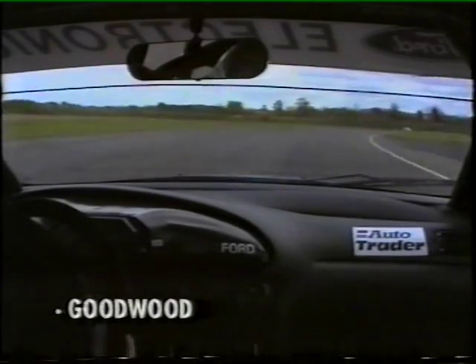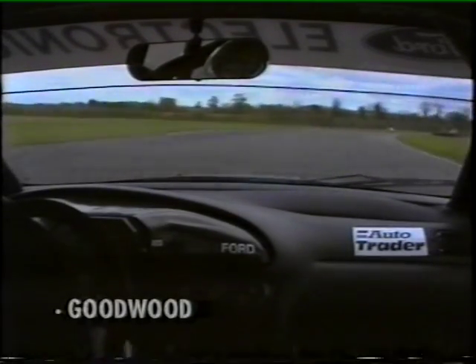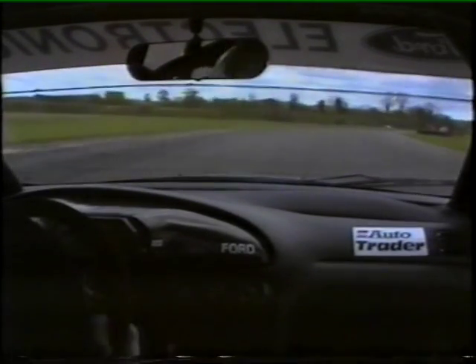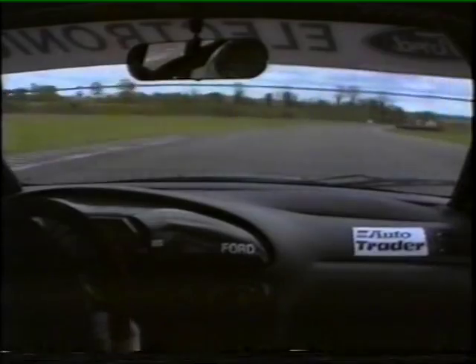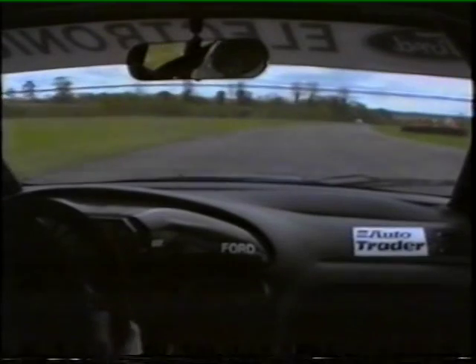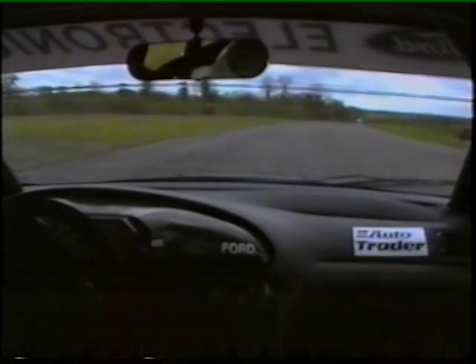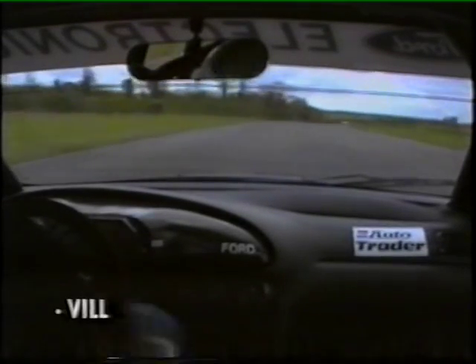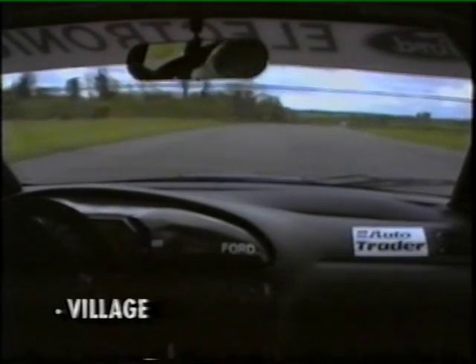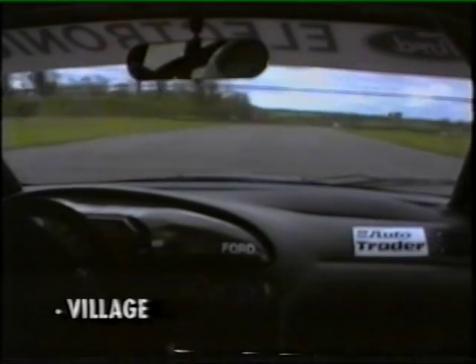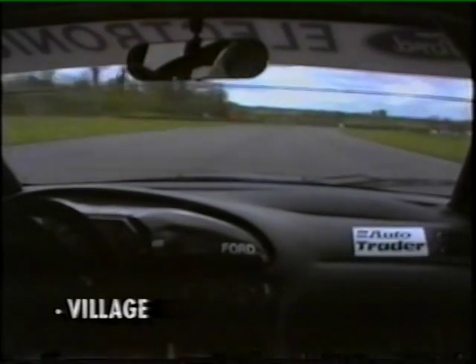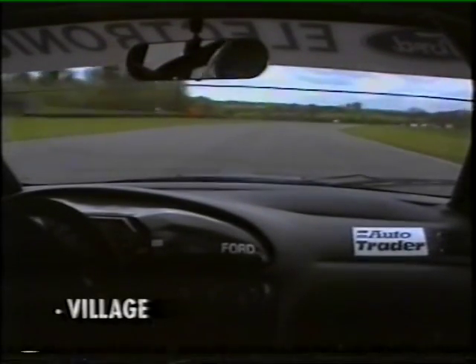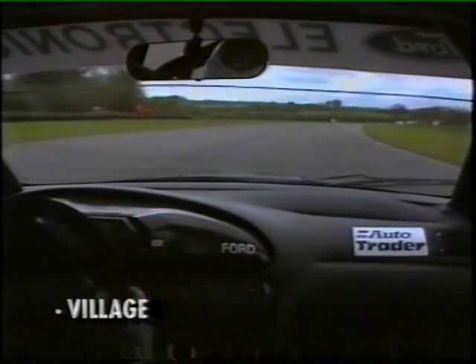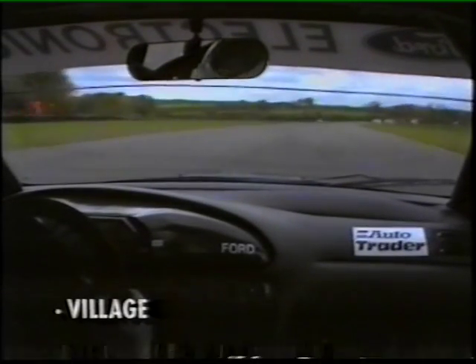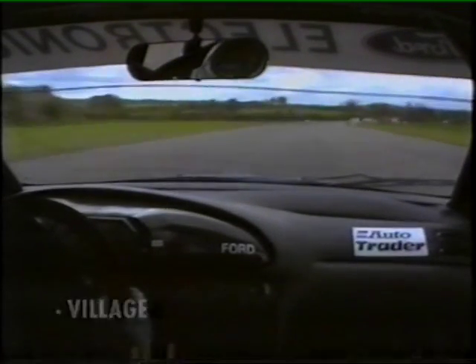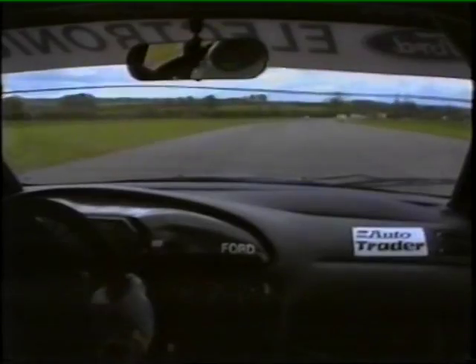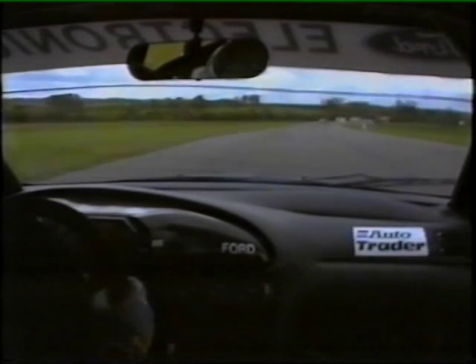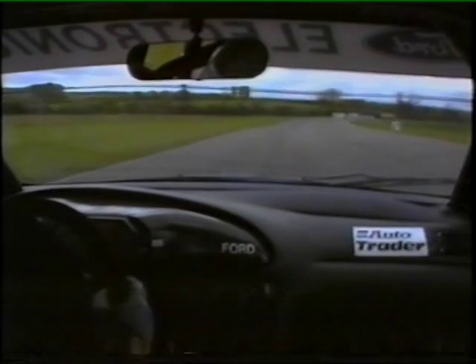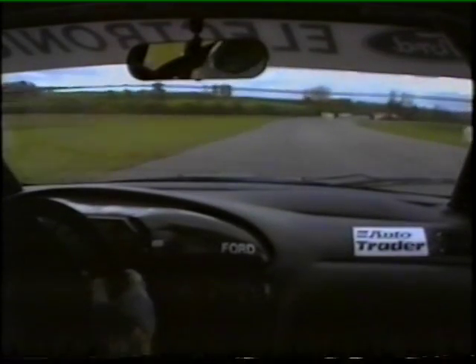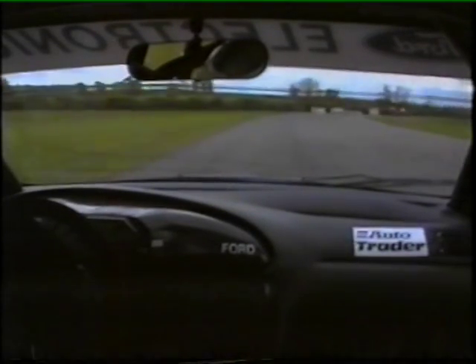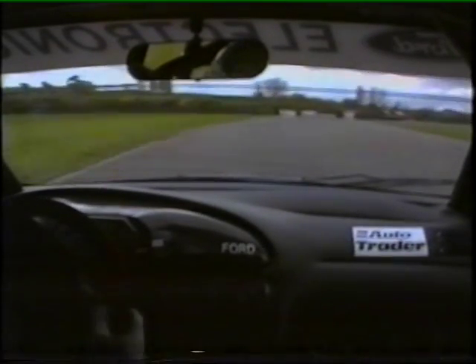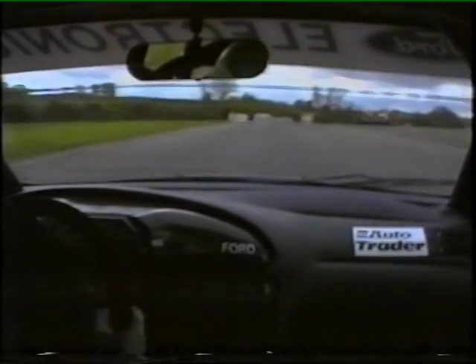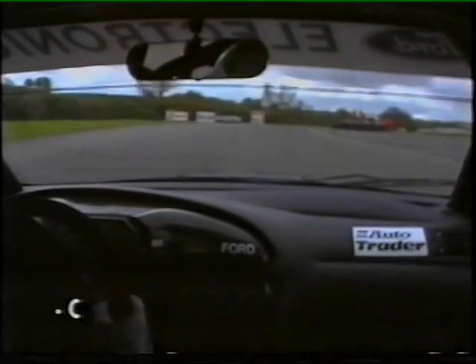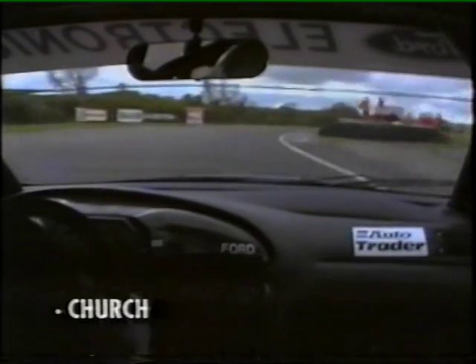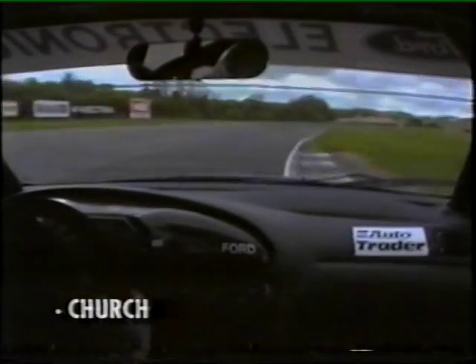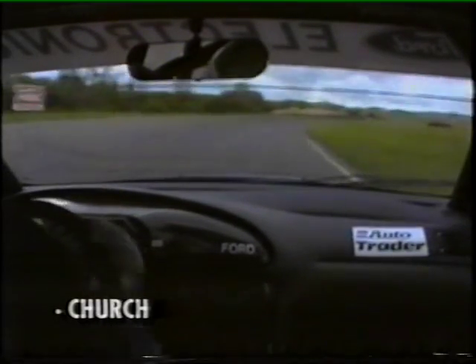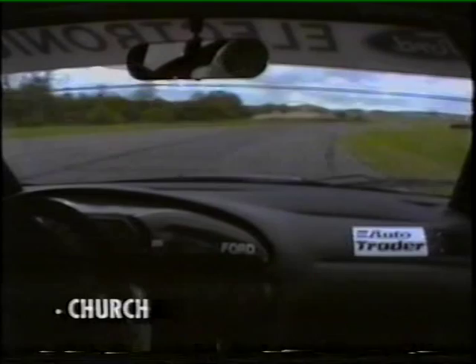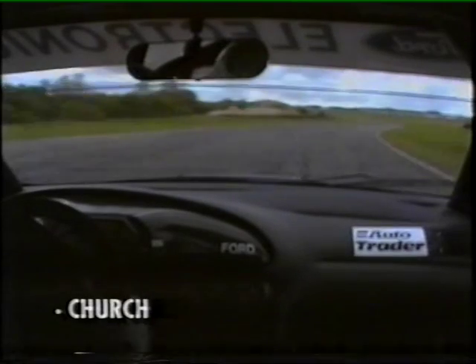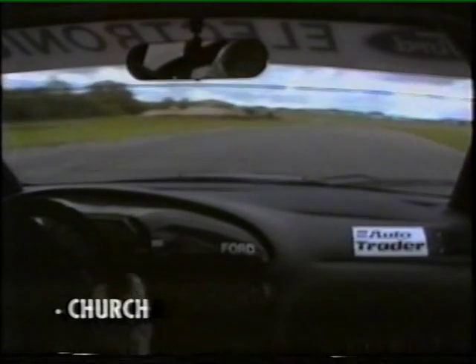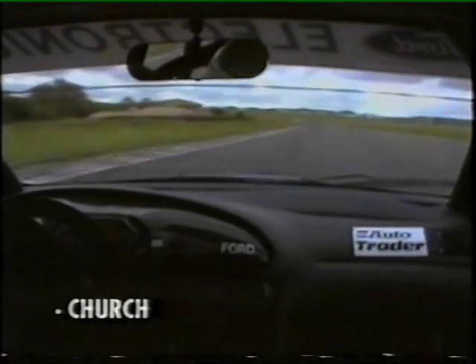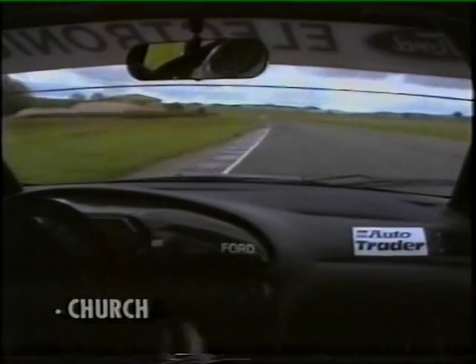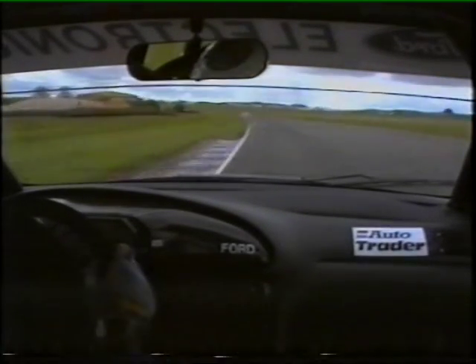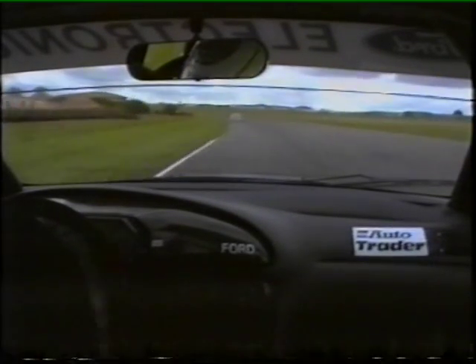Heading along the back towards Church. Once again bumpy, into sixth gear, down towards Church, back to fifth. Not an overtaking position there. The car, as you can see, is working very hard — tends to go into an oversteer just because of the bumps.